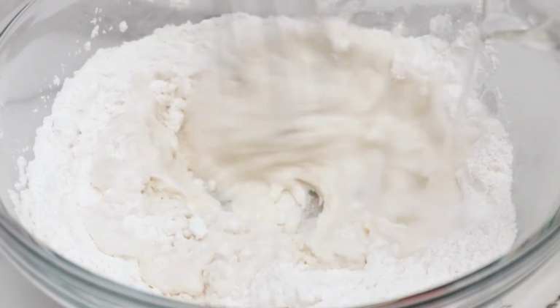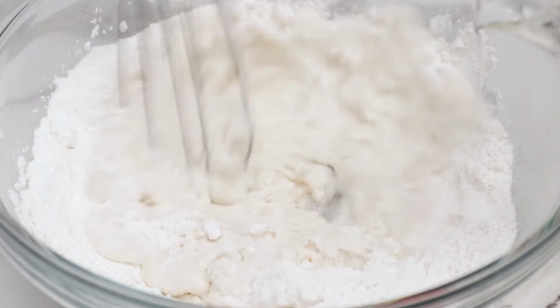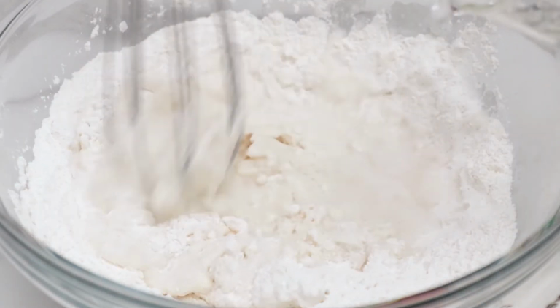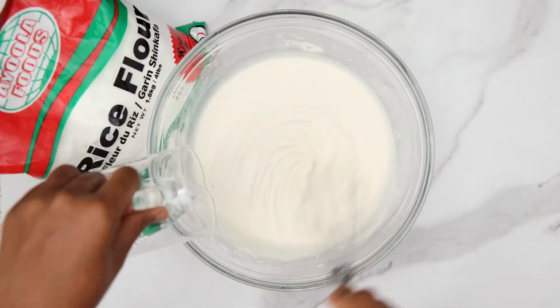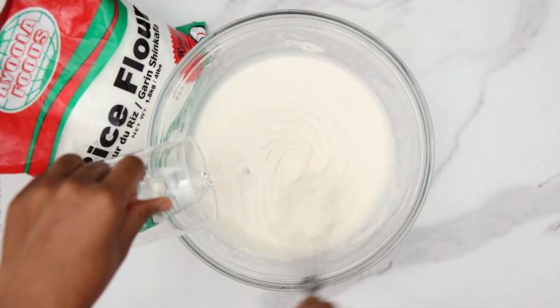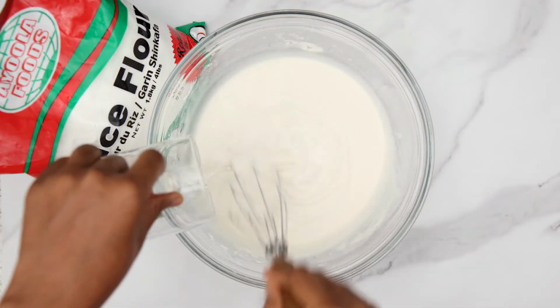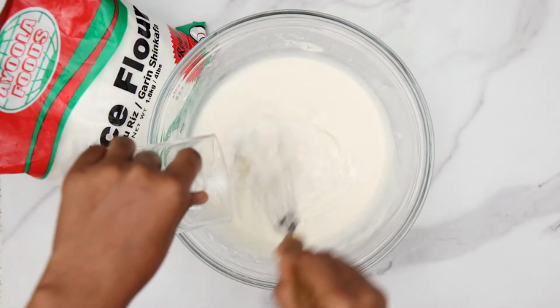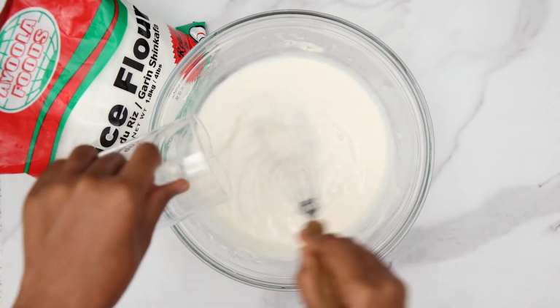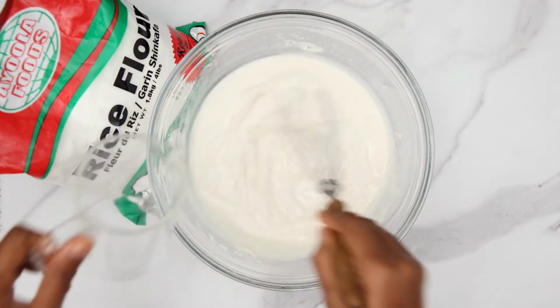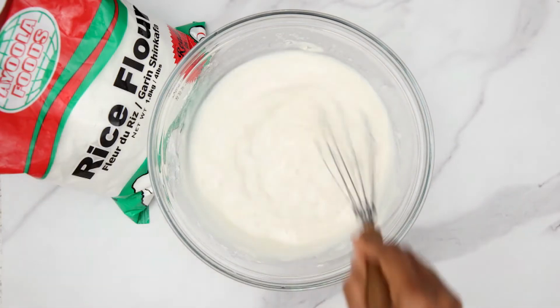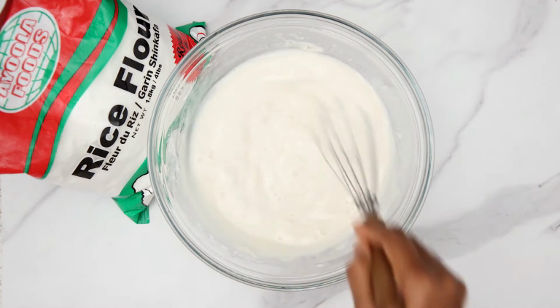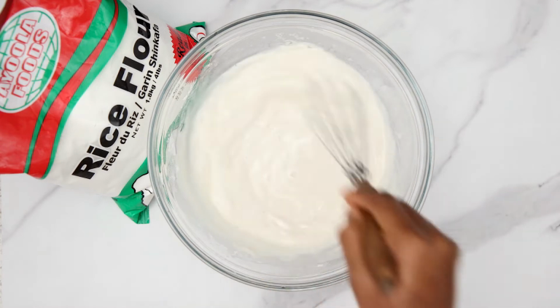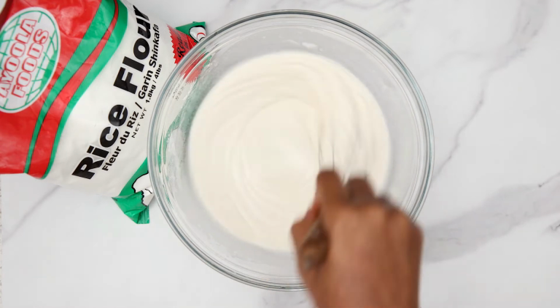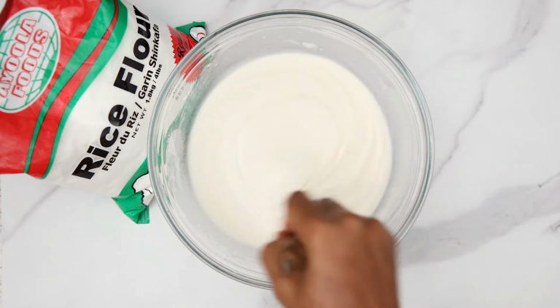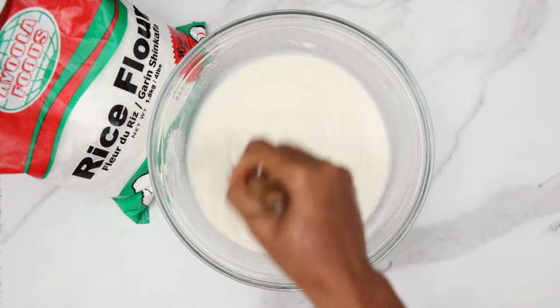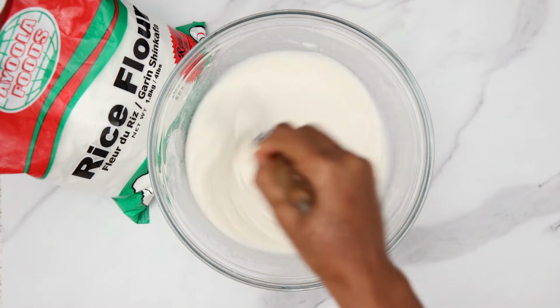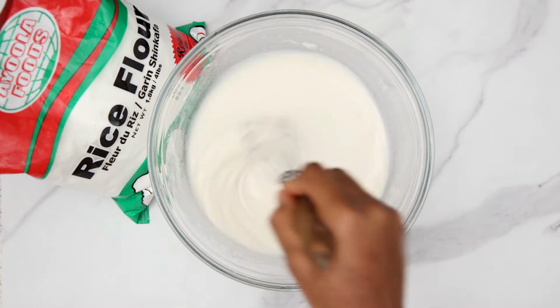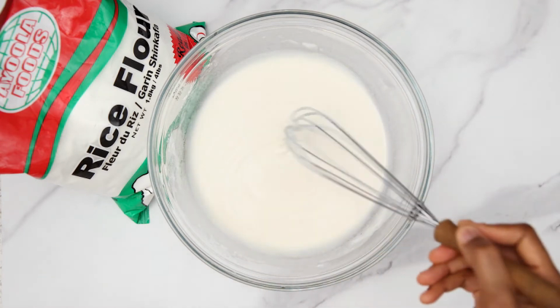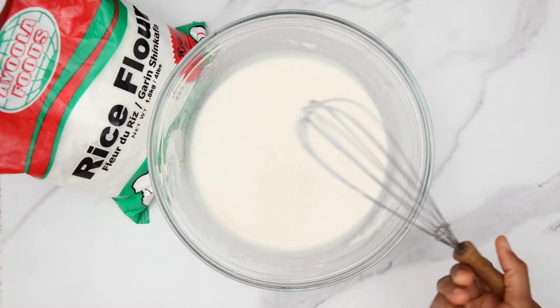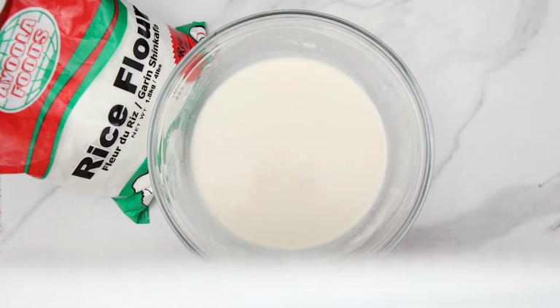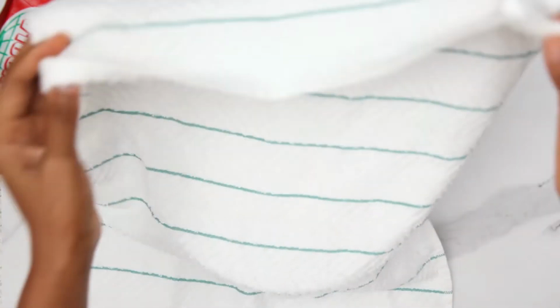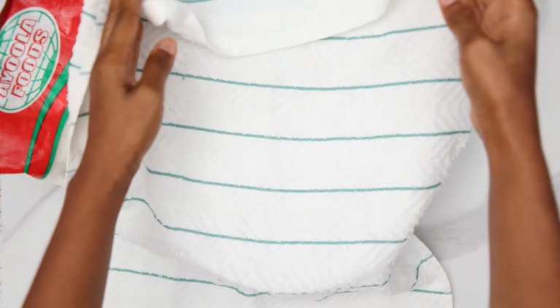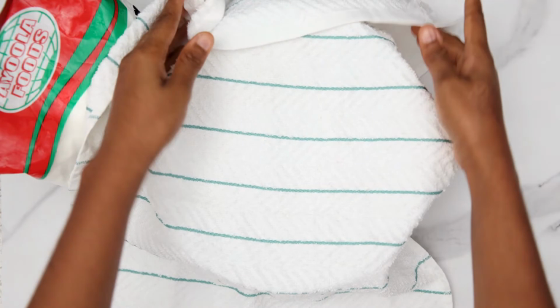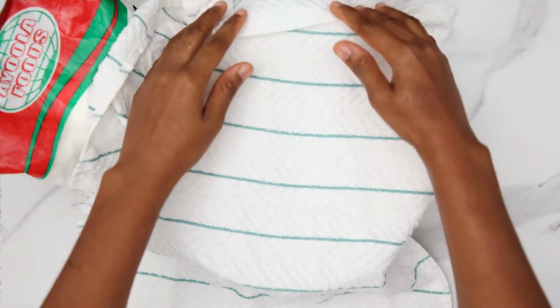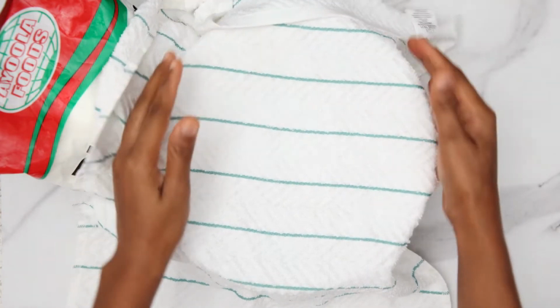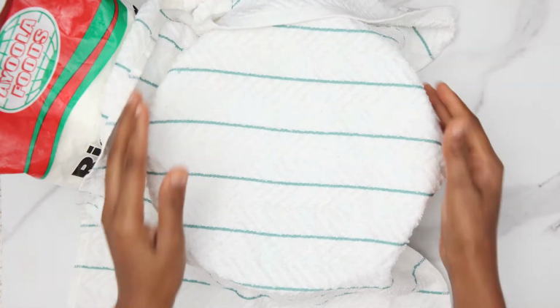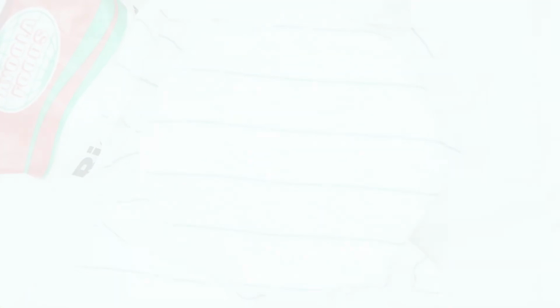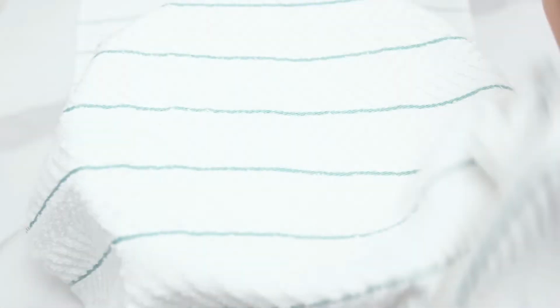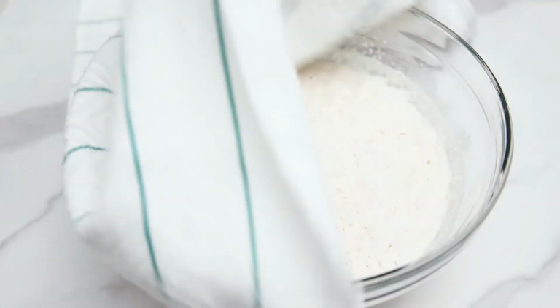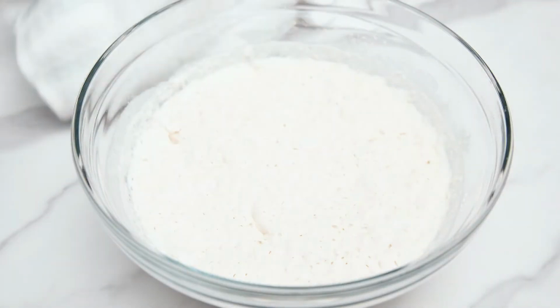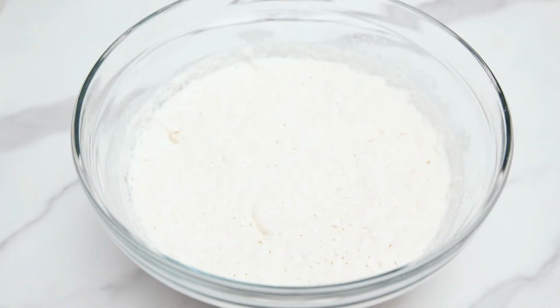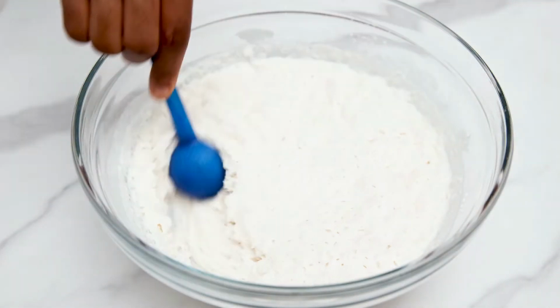Ayola rice flour is very versatile — you can make bread, pancakes, tuwo, chin chin, kafa, and as you can see today, we're even making masa. In just an hour! Then cover the batter and allow it to sit for about 45 minutes.